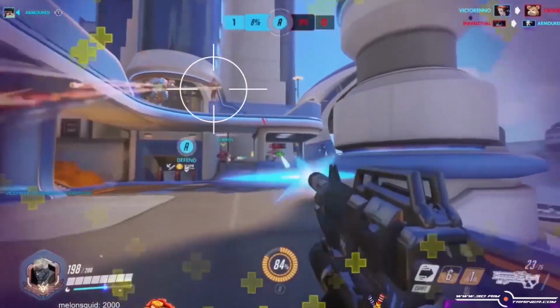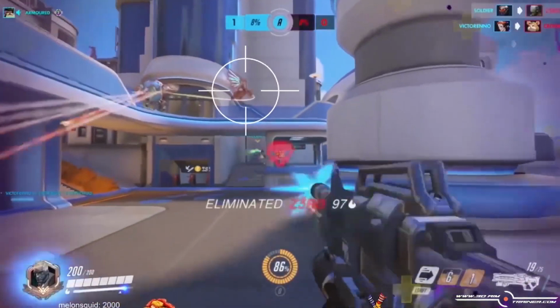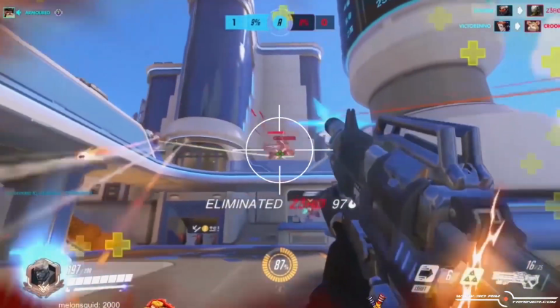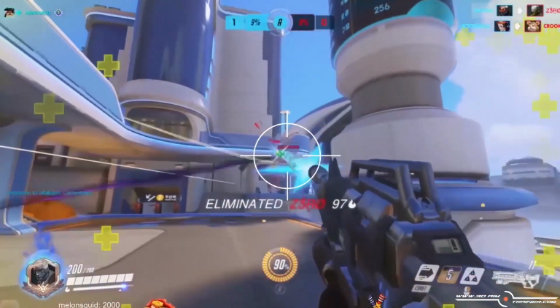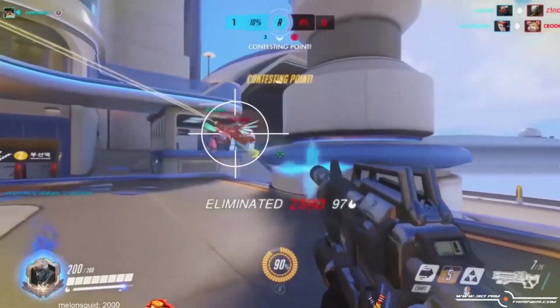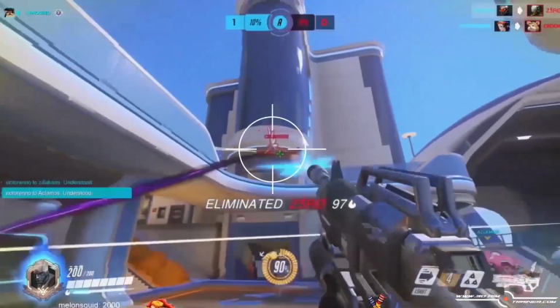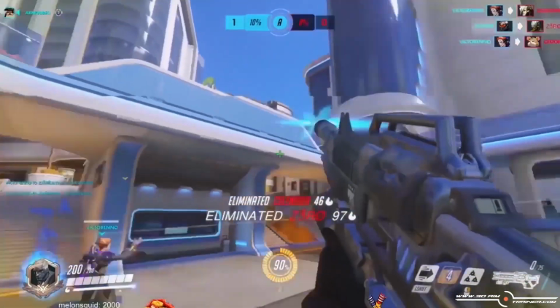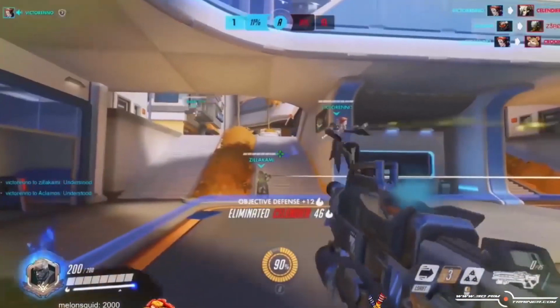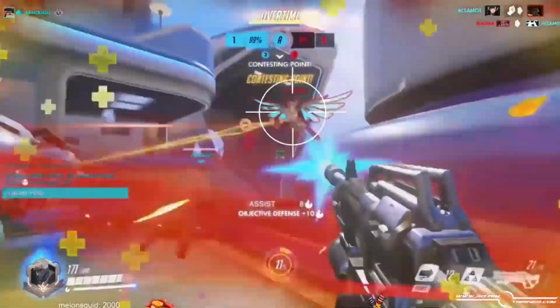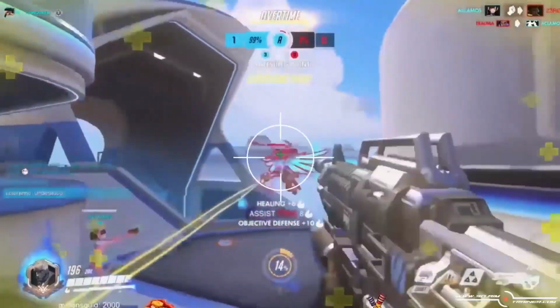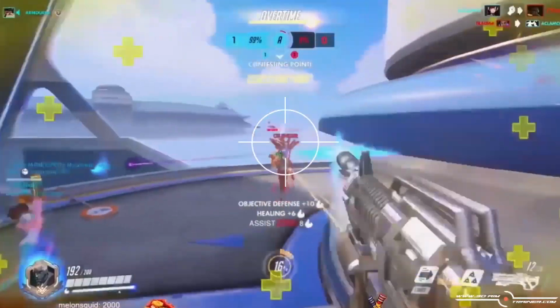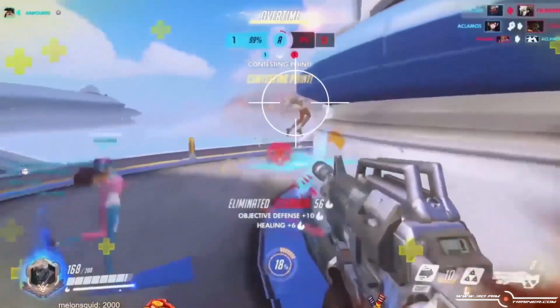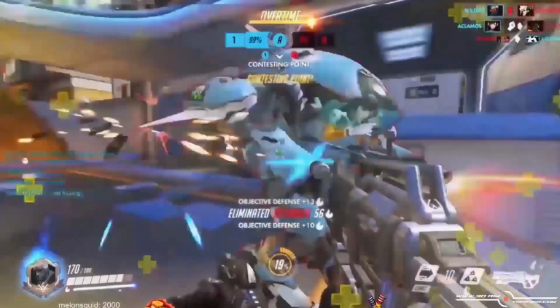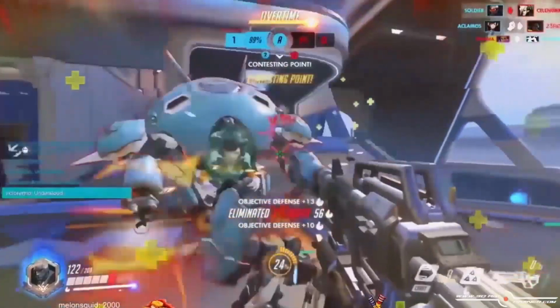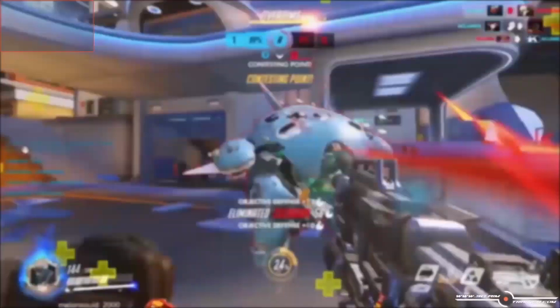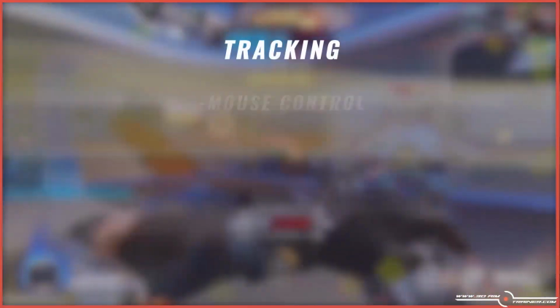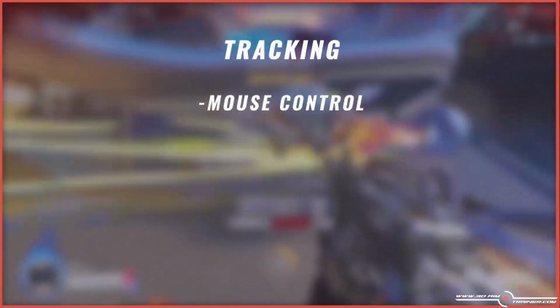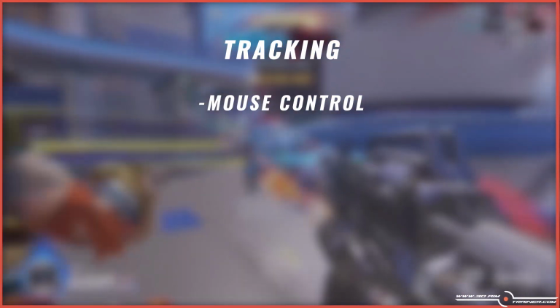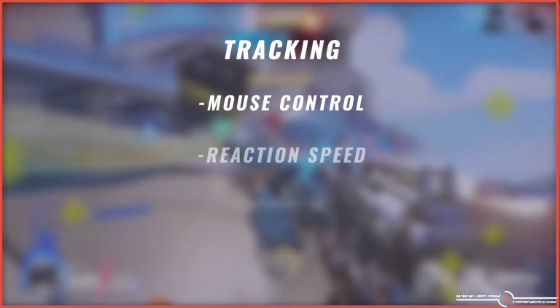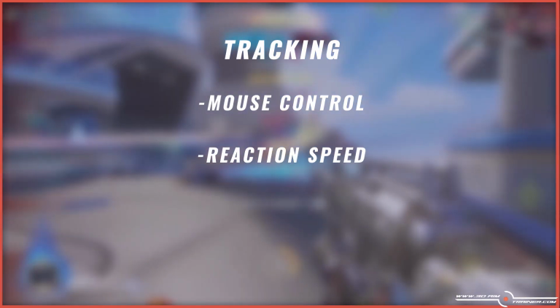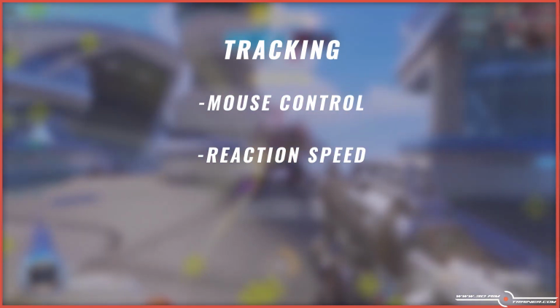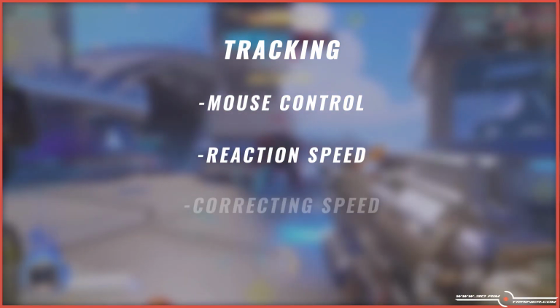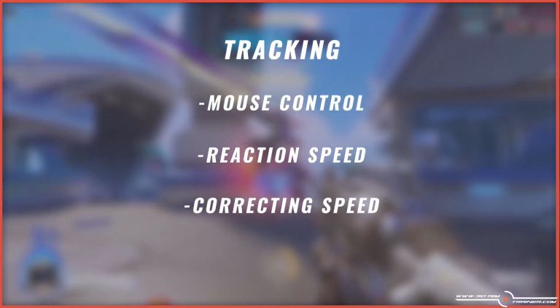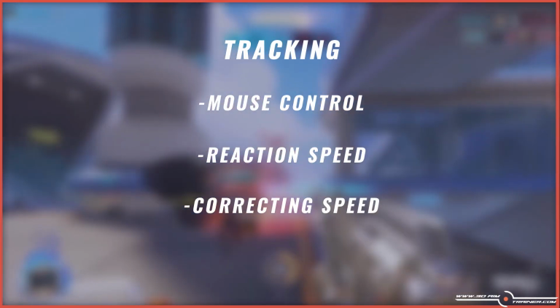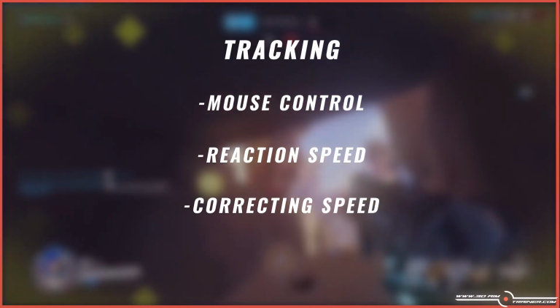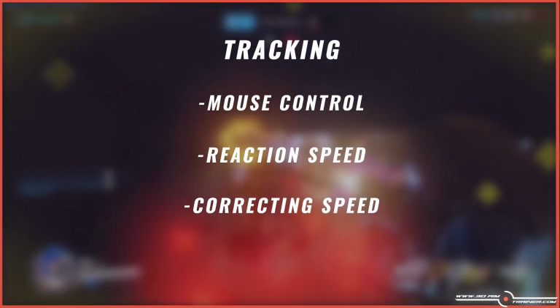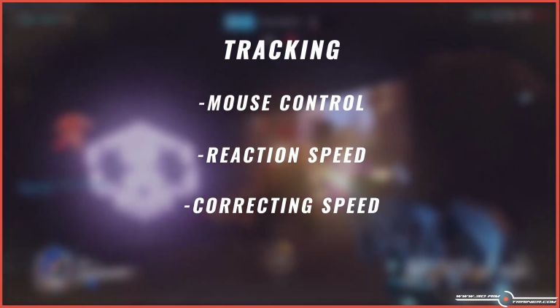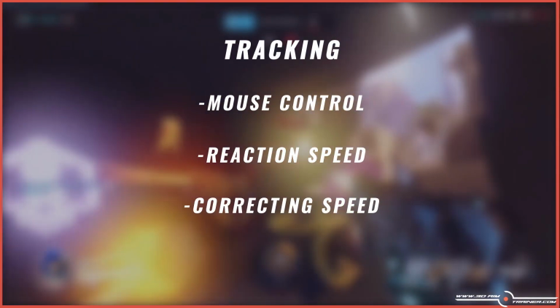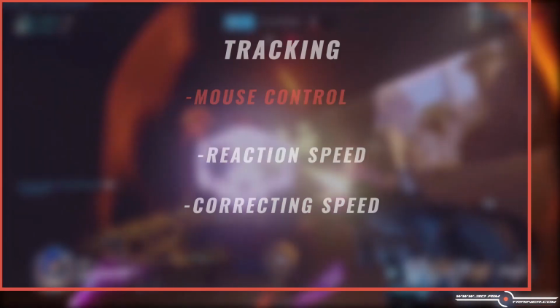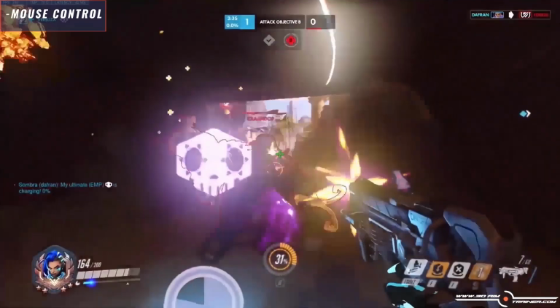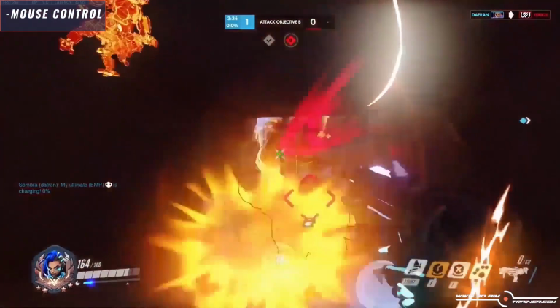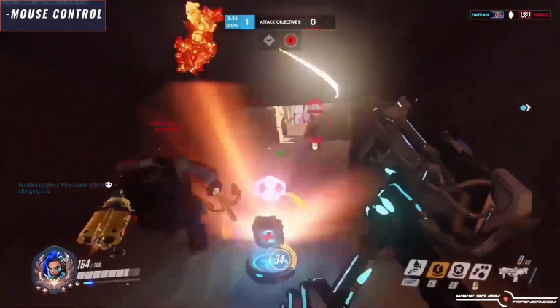In a nutshell, tracking consists of three different sub-skills you can train individually: mouse control, reaction speed, and correcting speed. In this video, I'm going to cover mouse control.